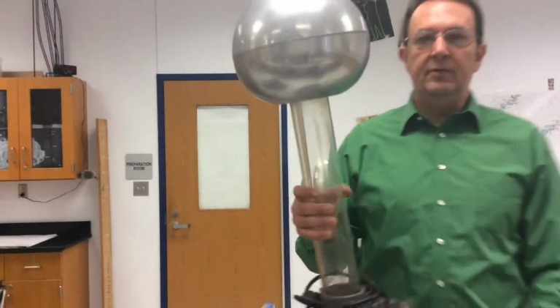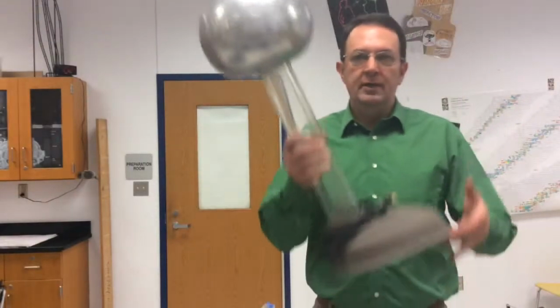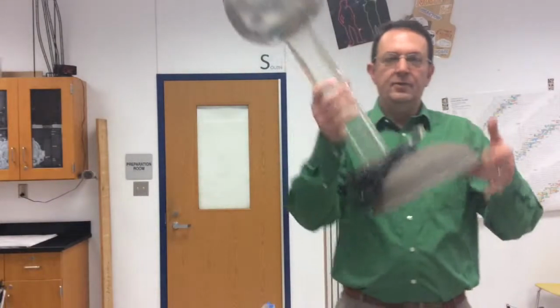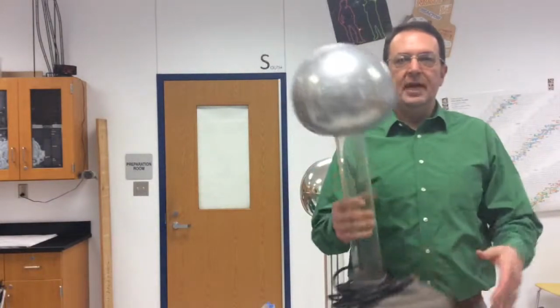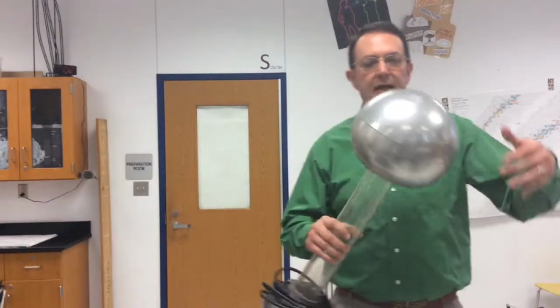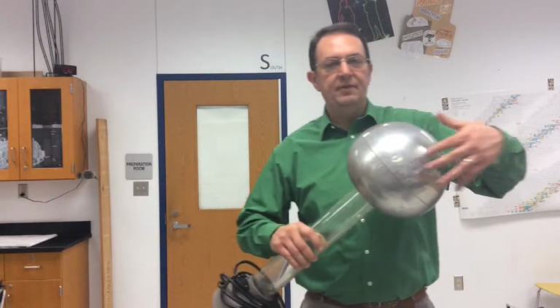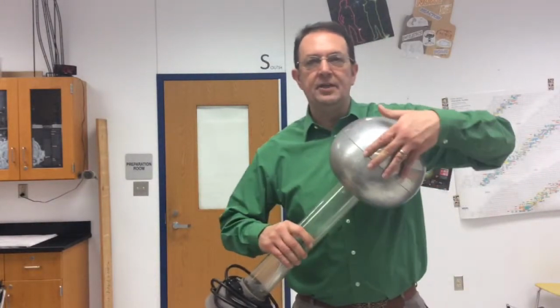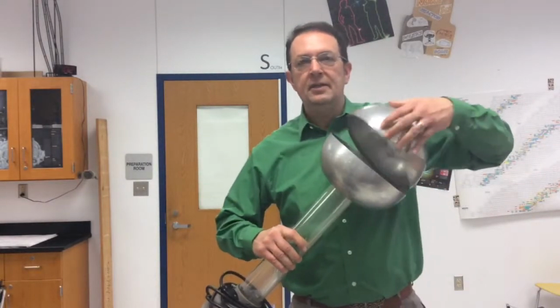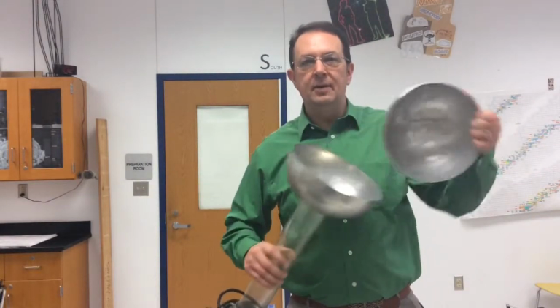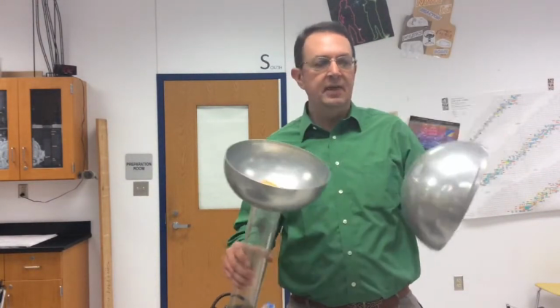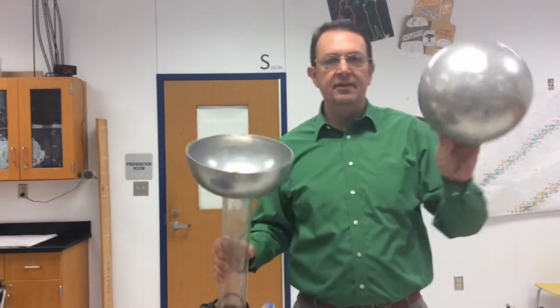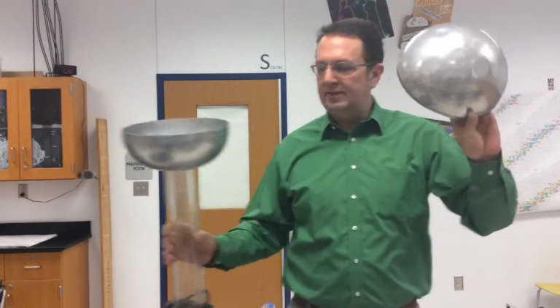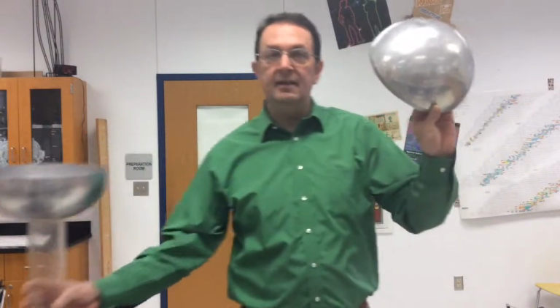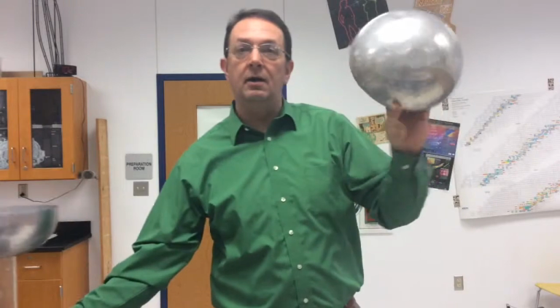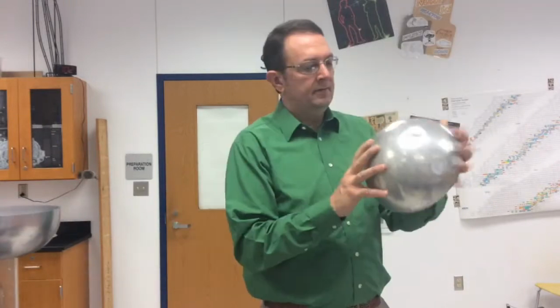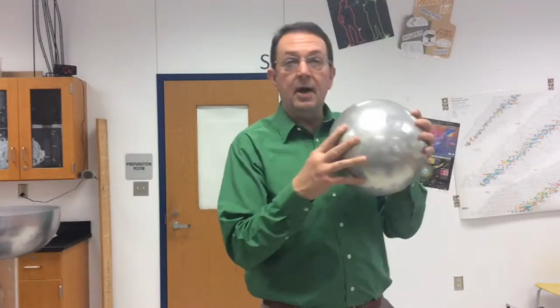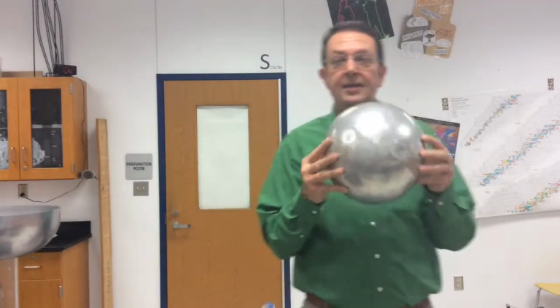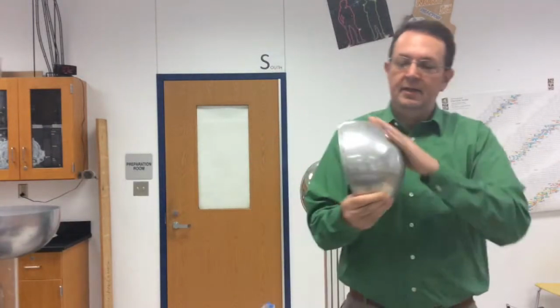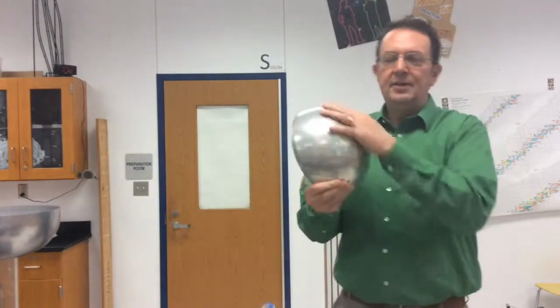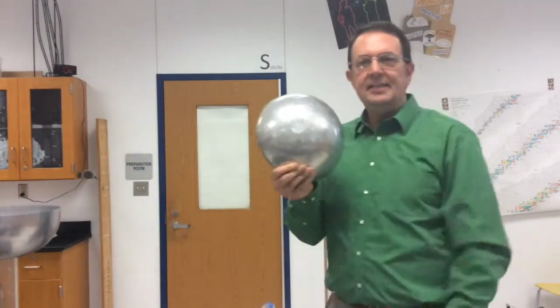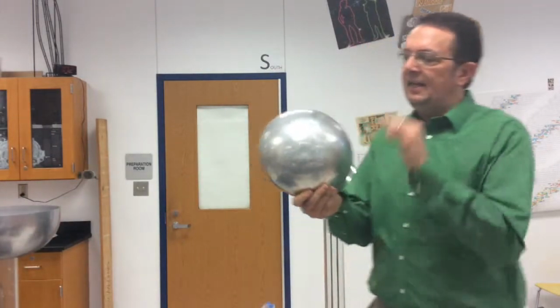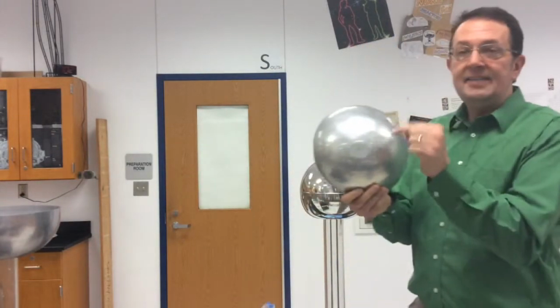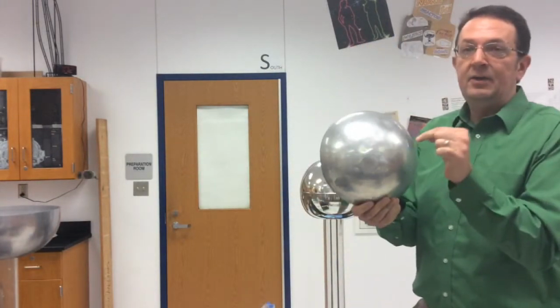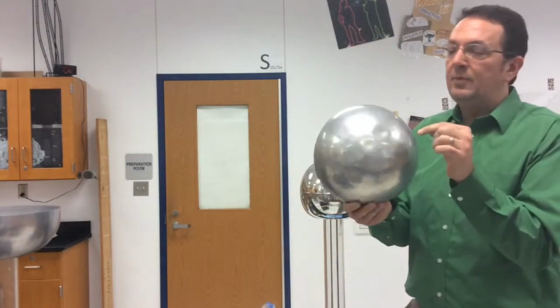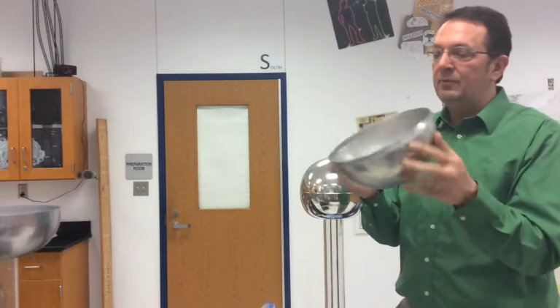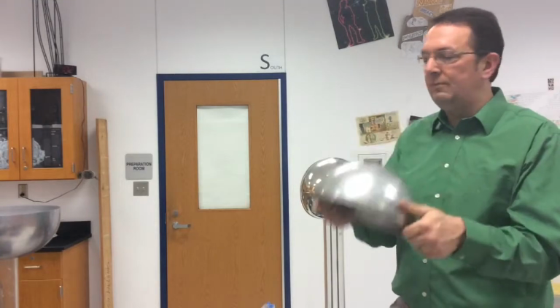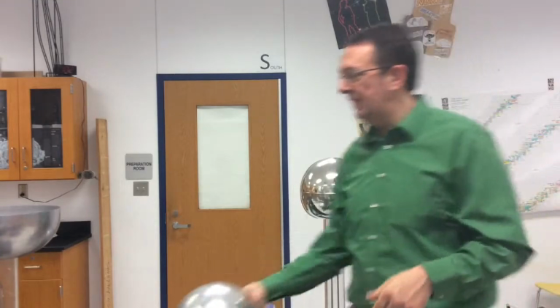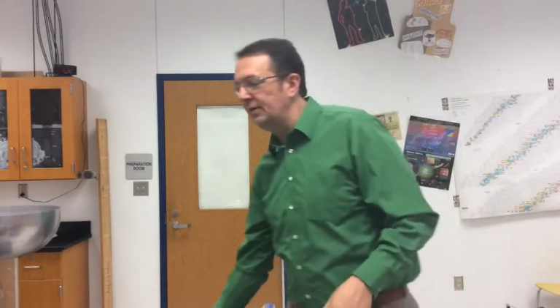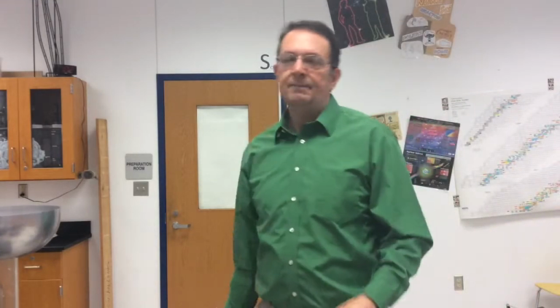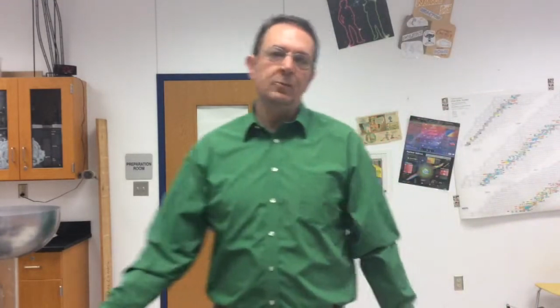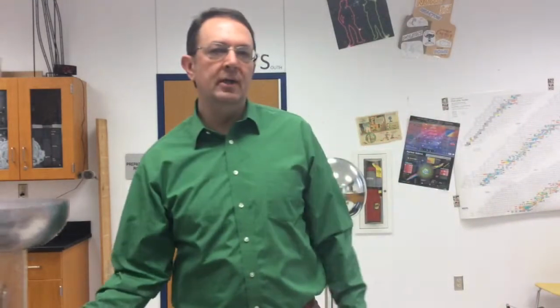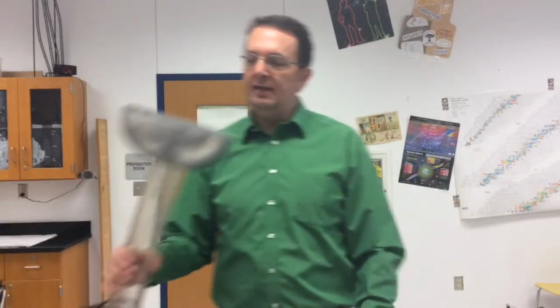Here's the old one — the one we had when I got here 25 years ago. The top comes off nice and easily, but you can see it's dull, it's got some oxidation, and it's got a bunch of dents in it. That's definitely going to cause problems with building up charge. It doesn't work that well anymore.